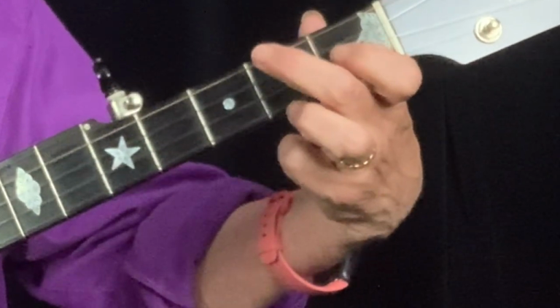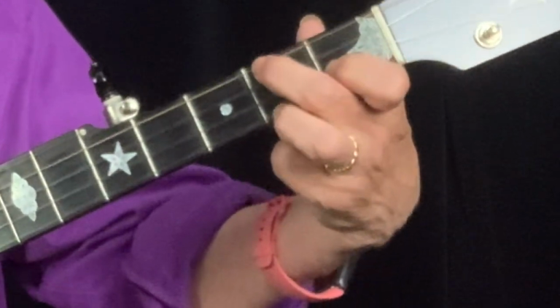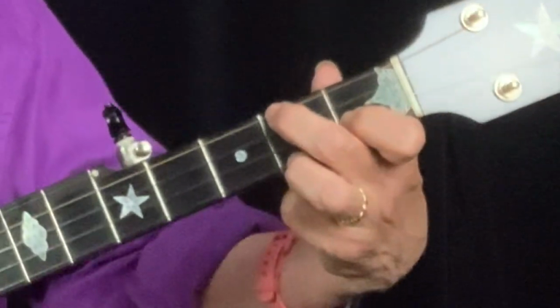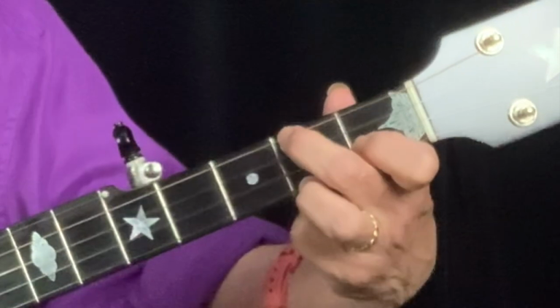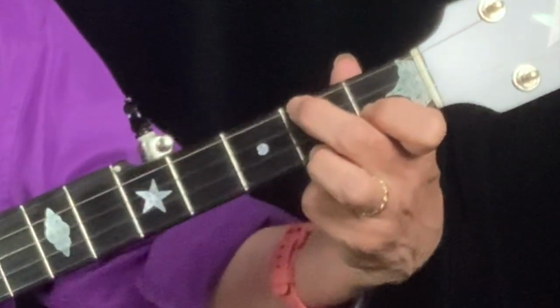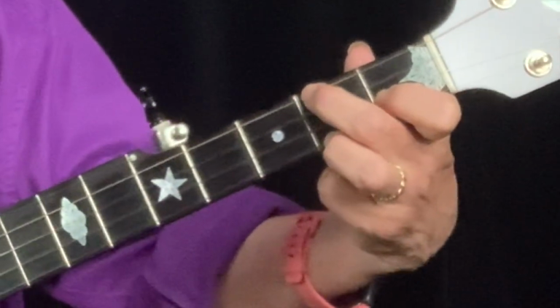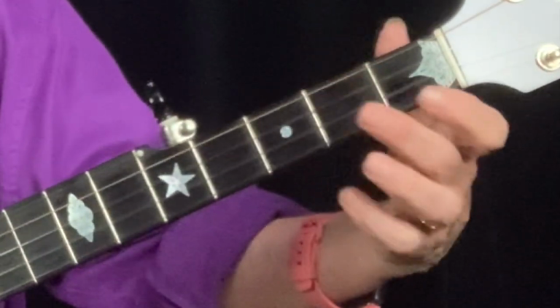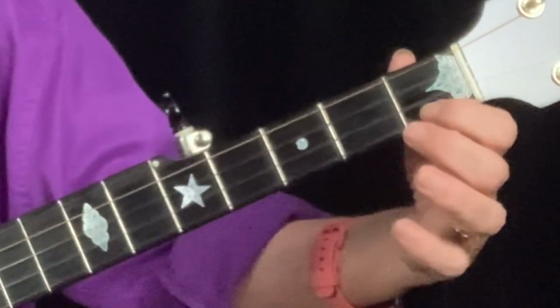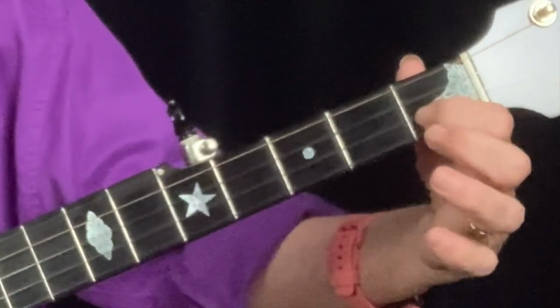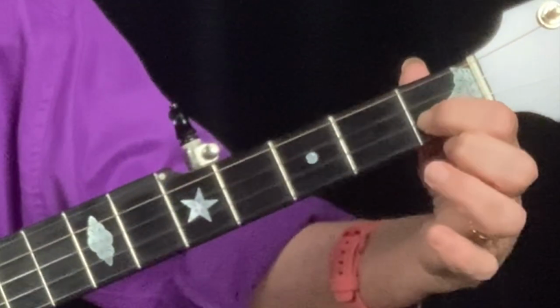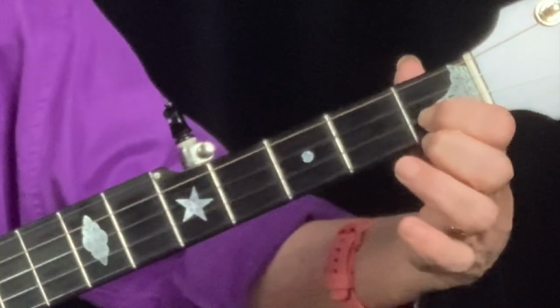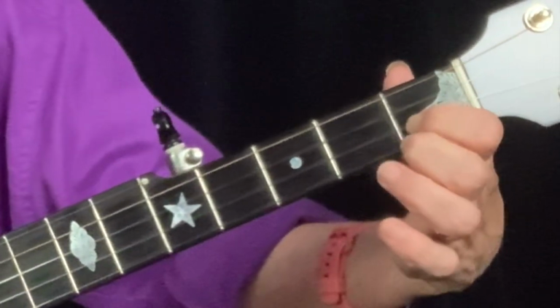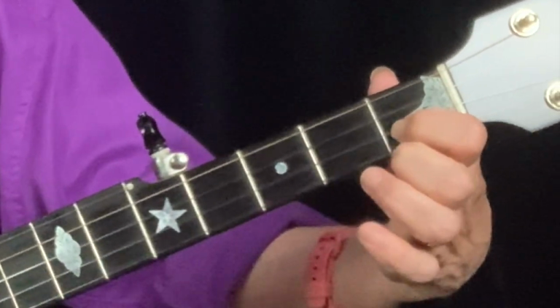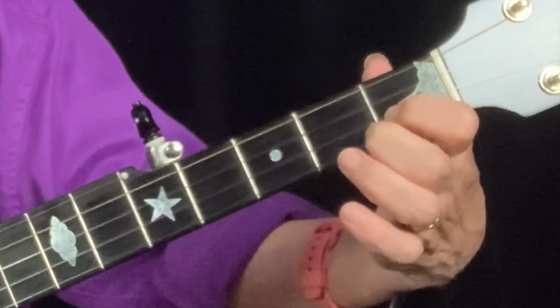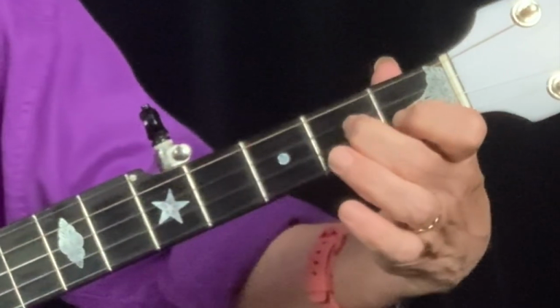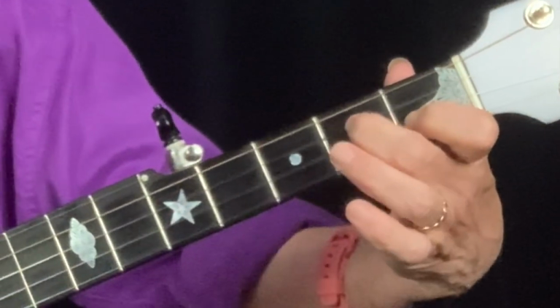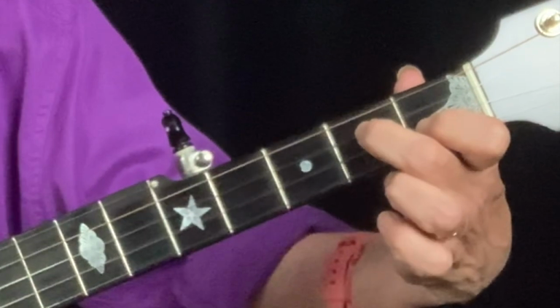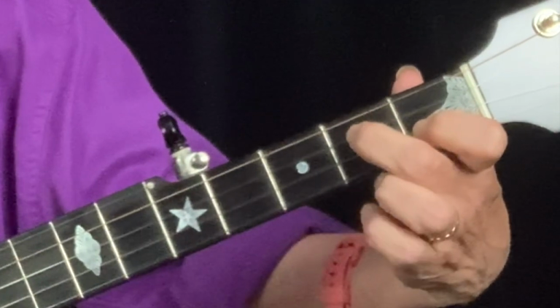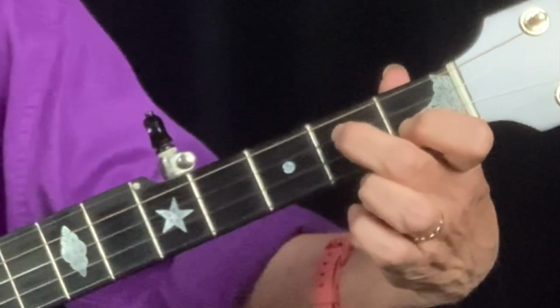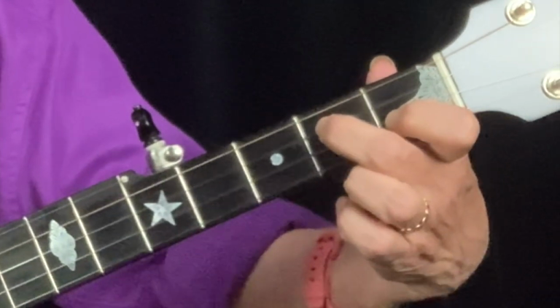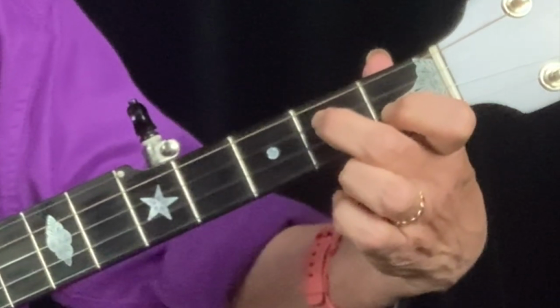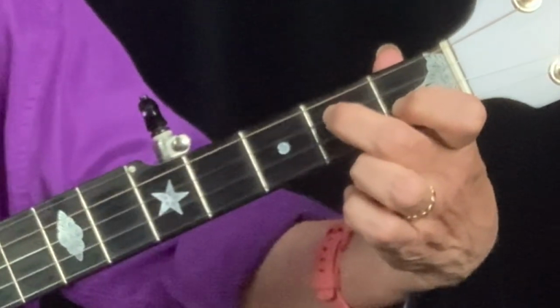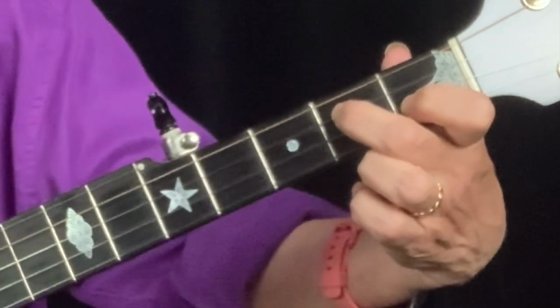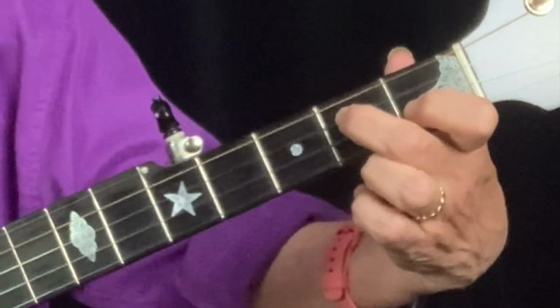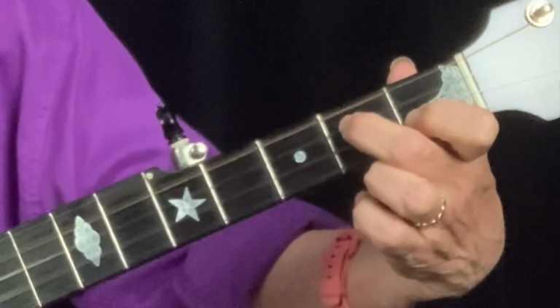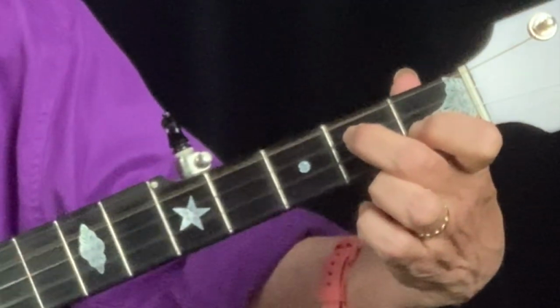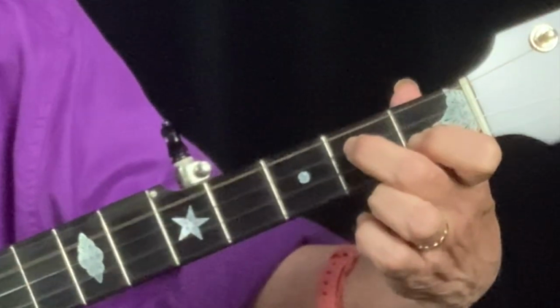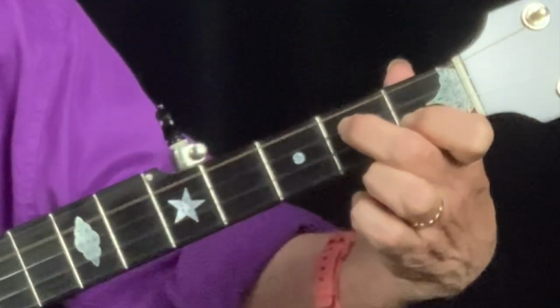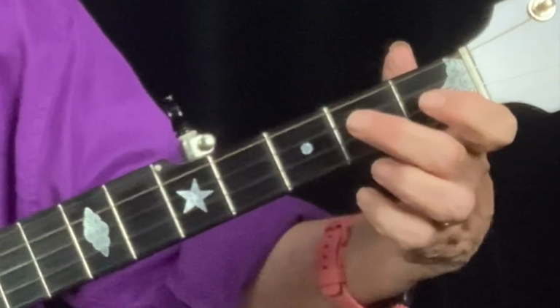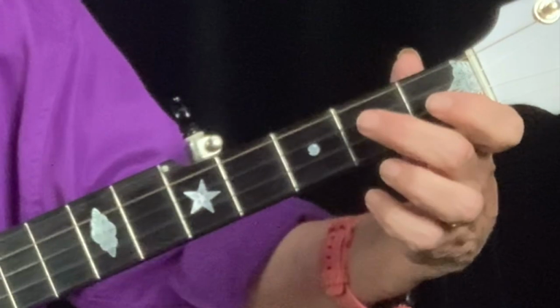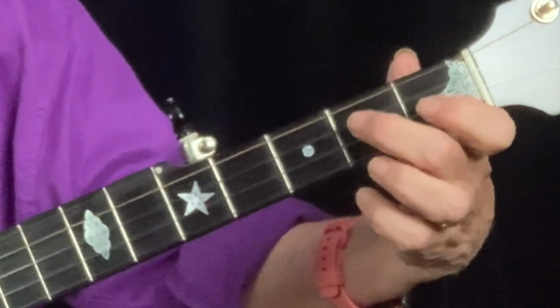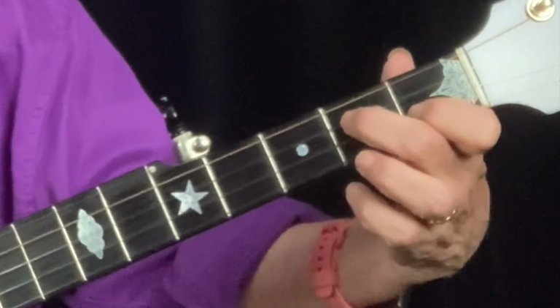And for your D7 chord, you're going to play your index finger in the same place — first fret second string — and your middle finger on the second fret third string. D7.